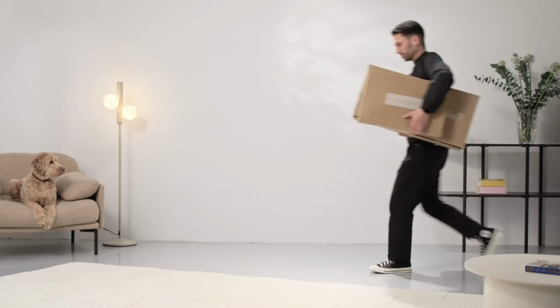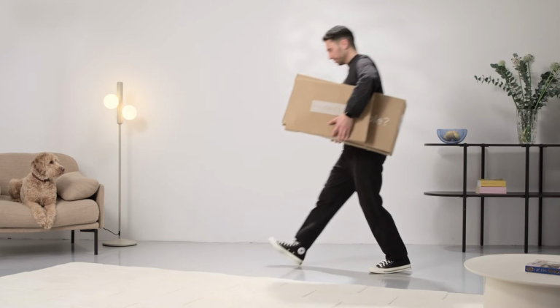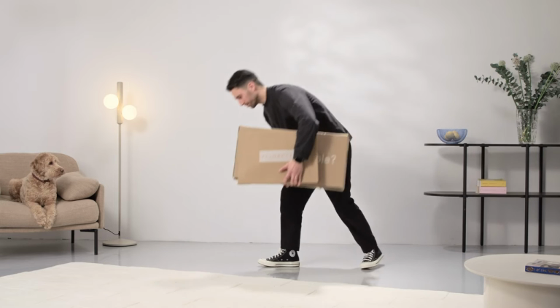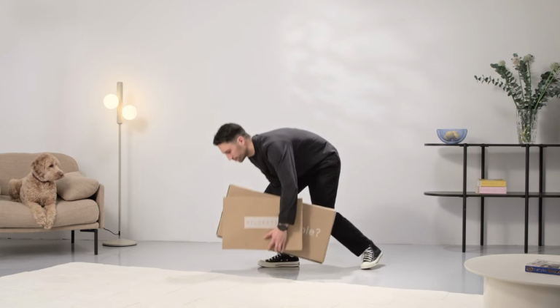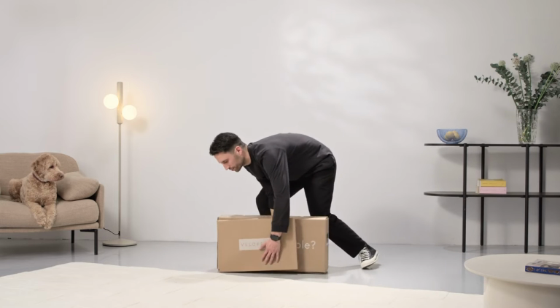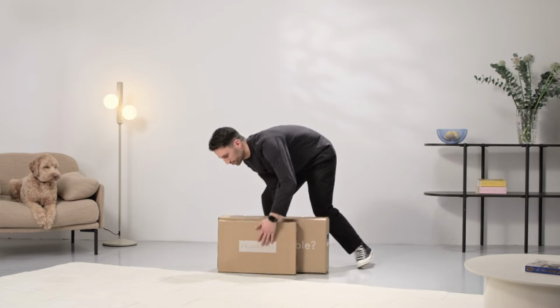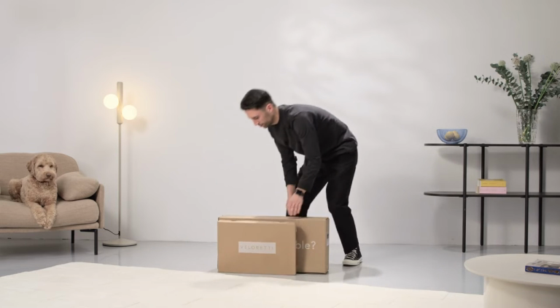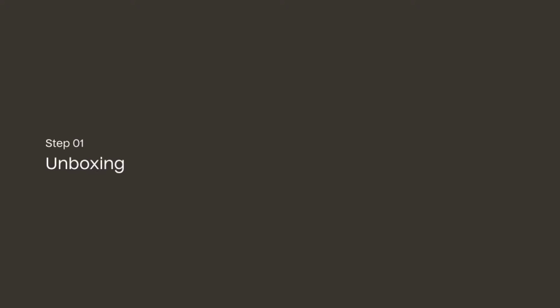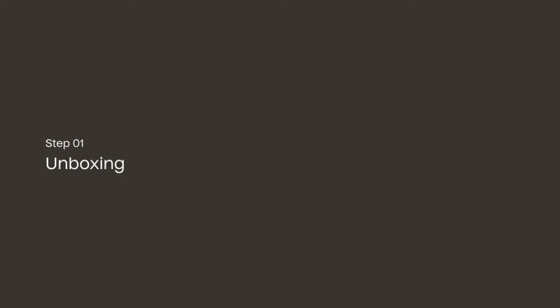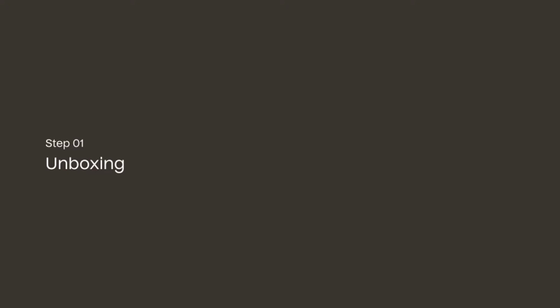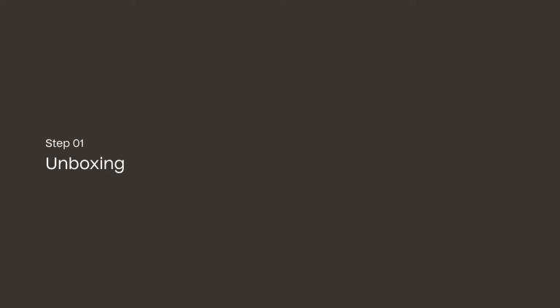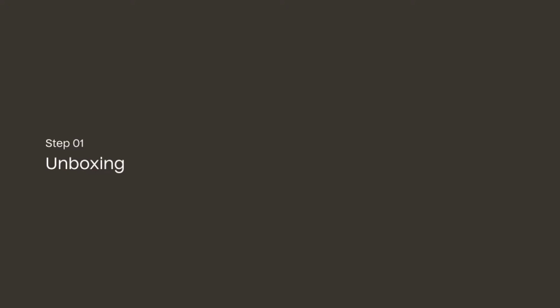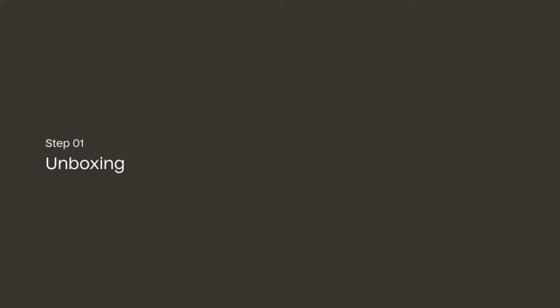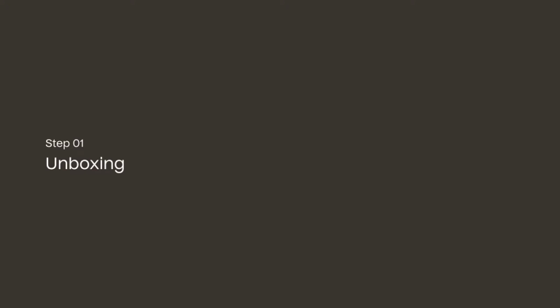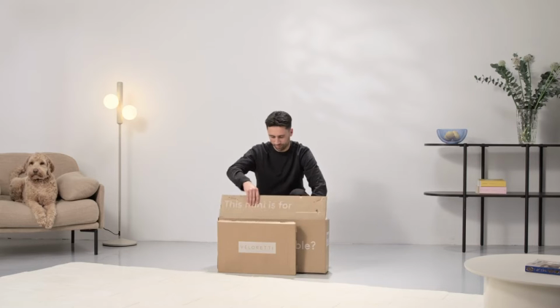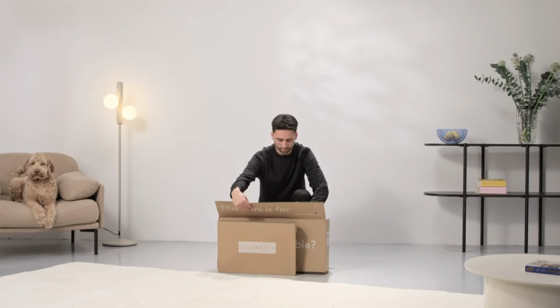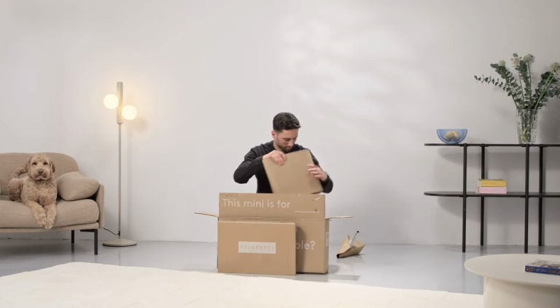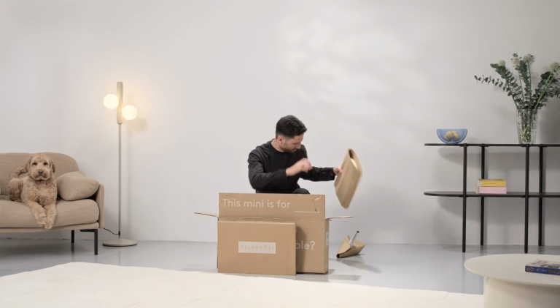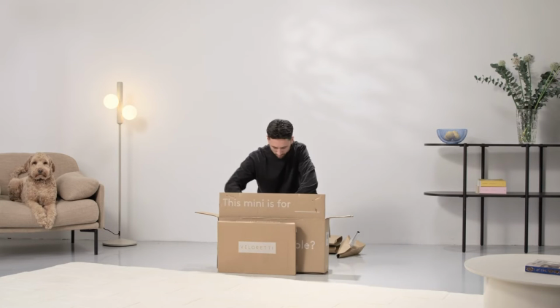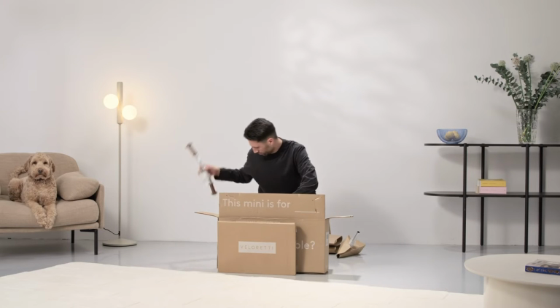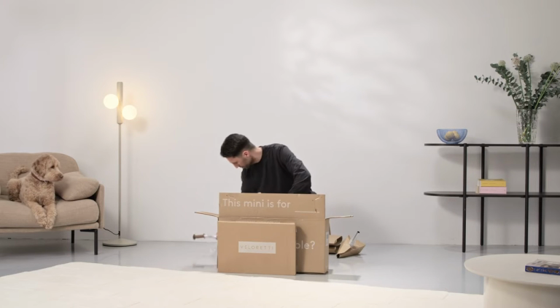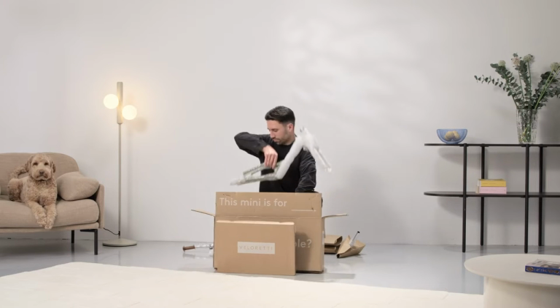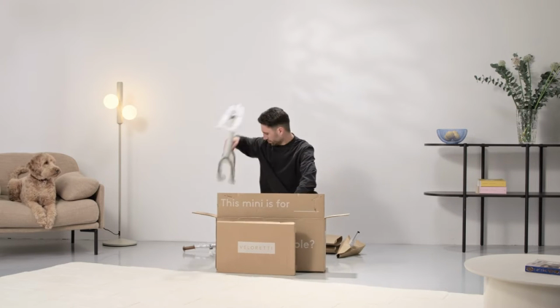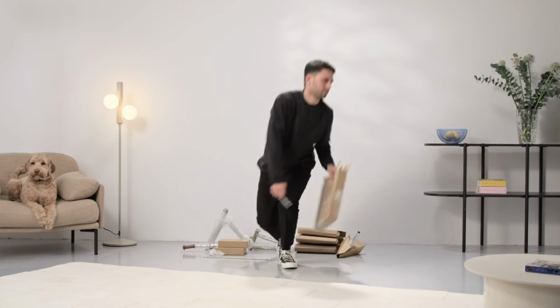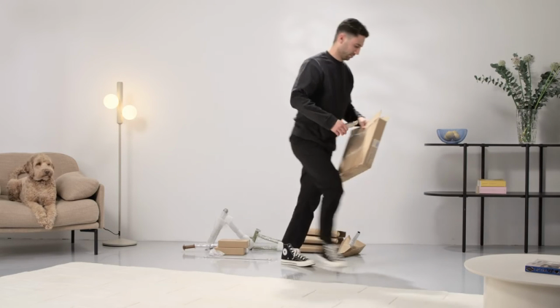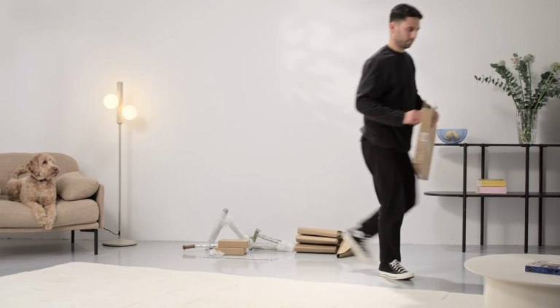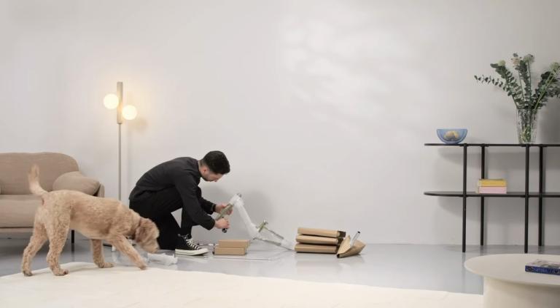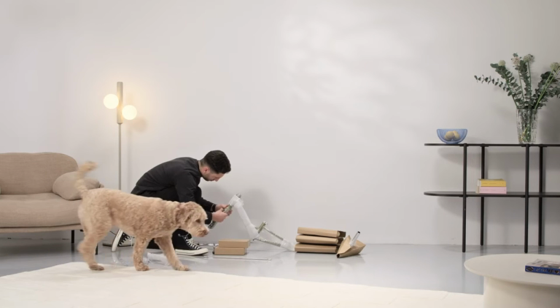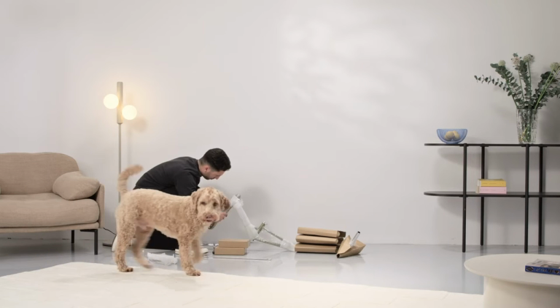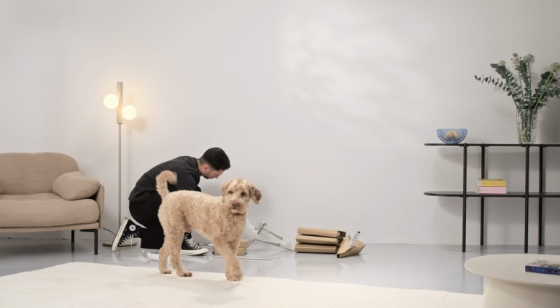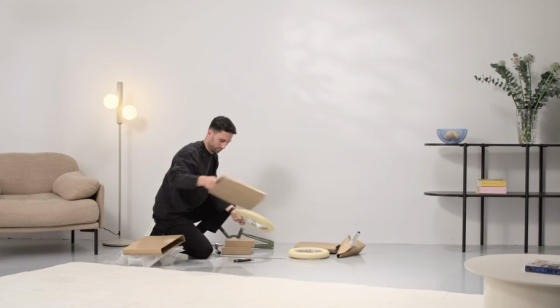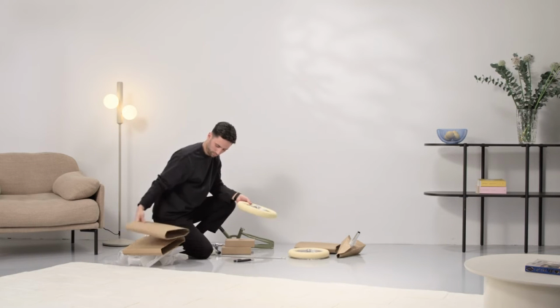Let's assemble your new Valerati tricycle. Carefully unbox the bike and check for any damage. The main box contains your additional accessories and a toolkit for the assembly.